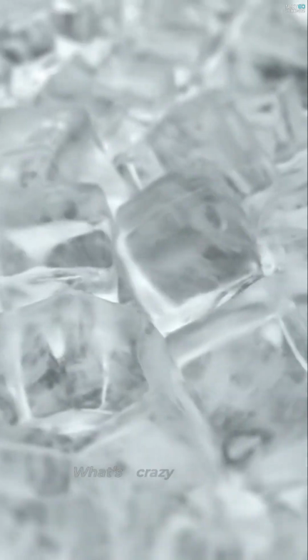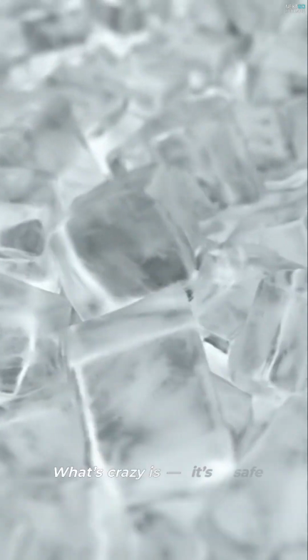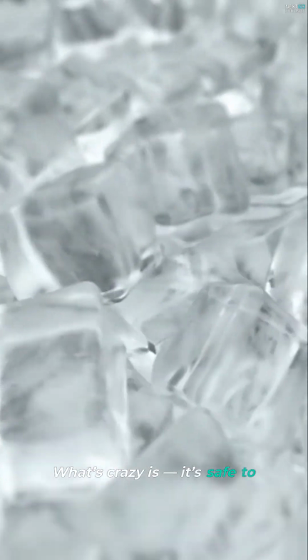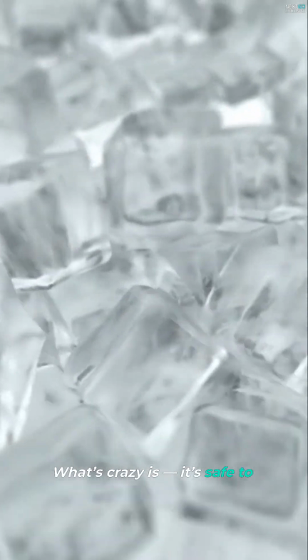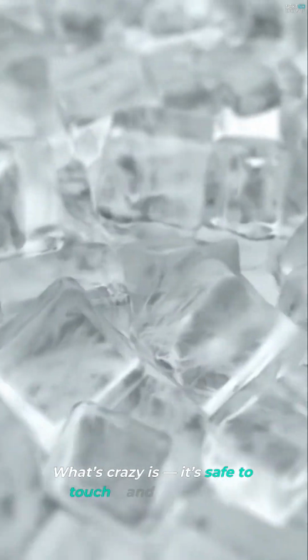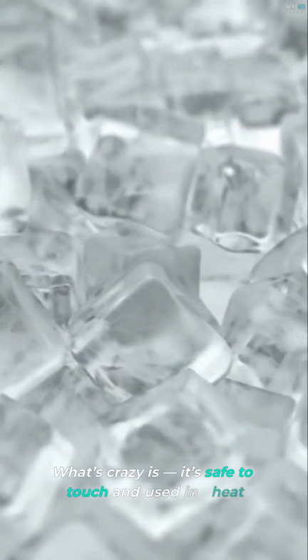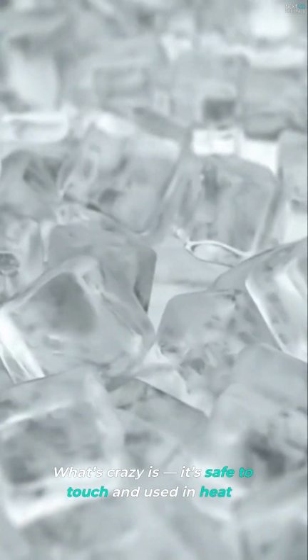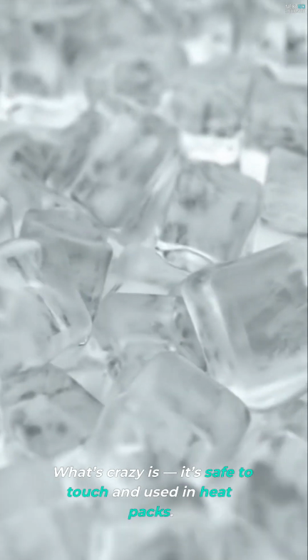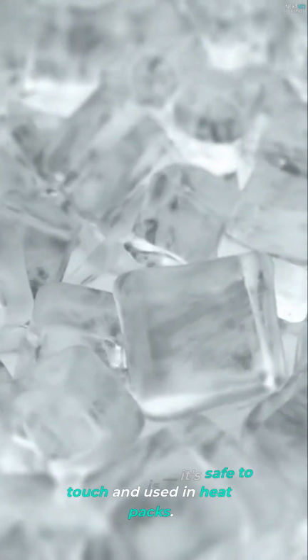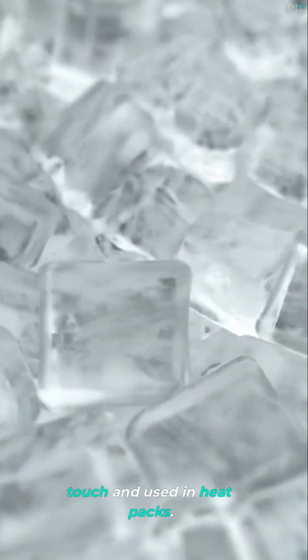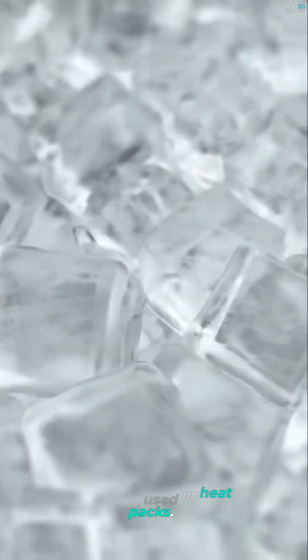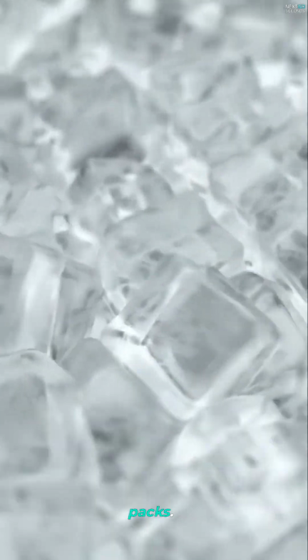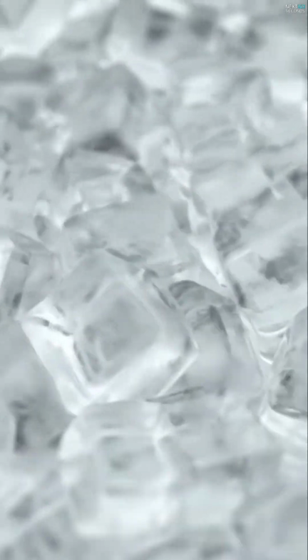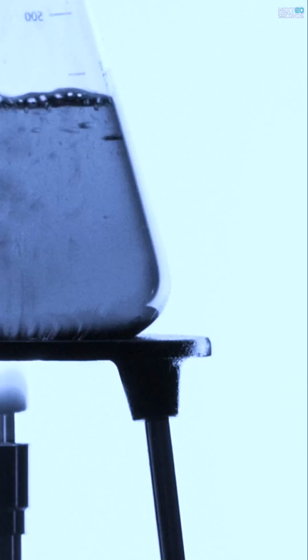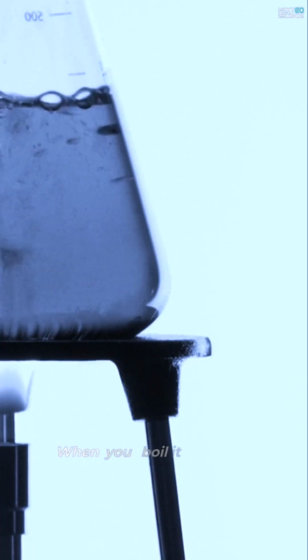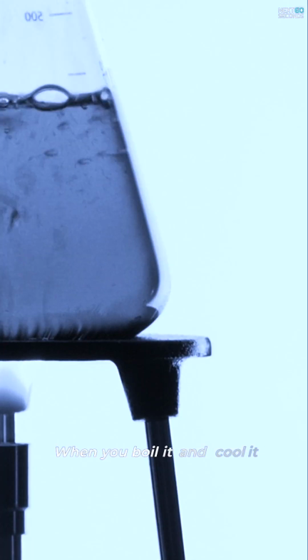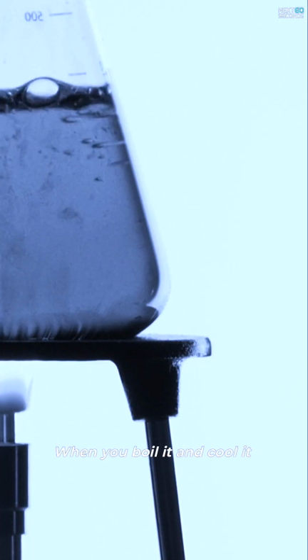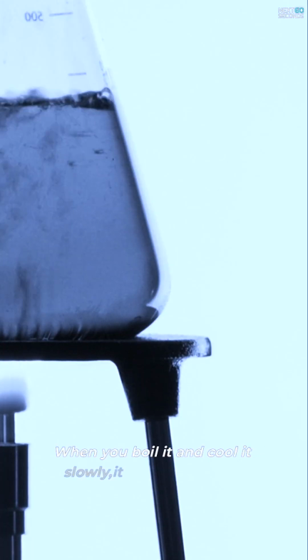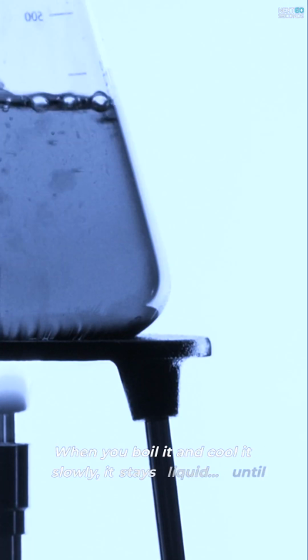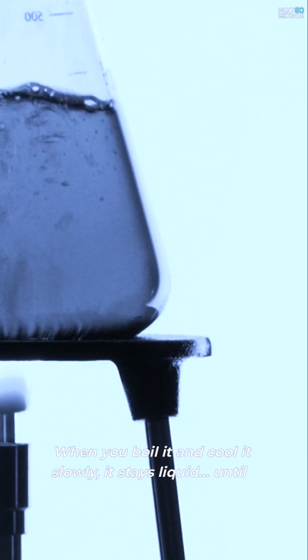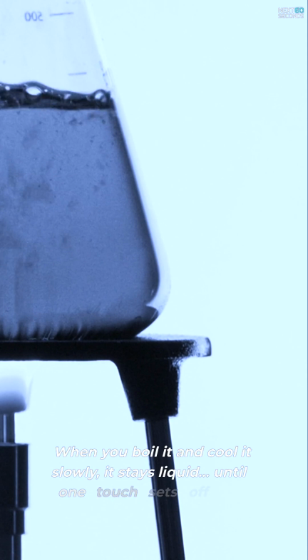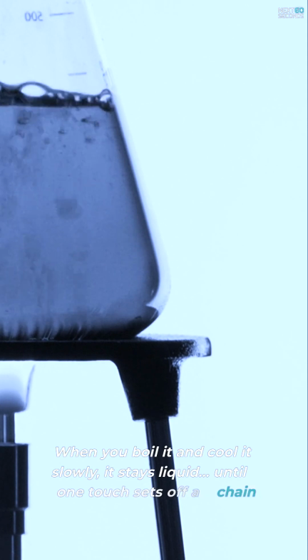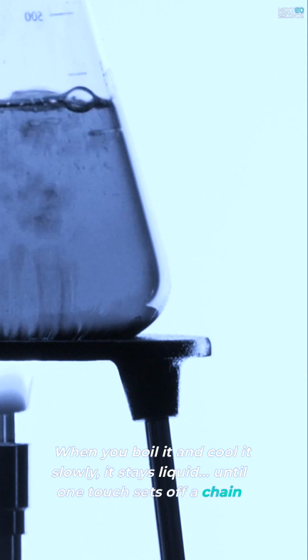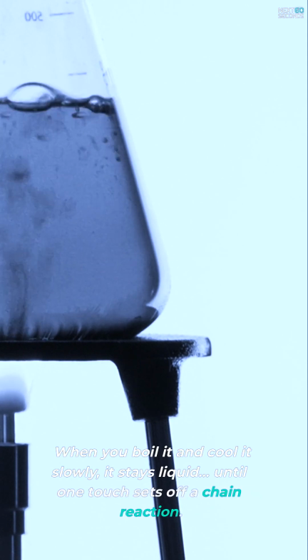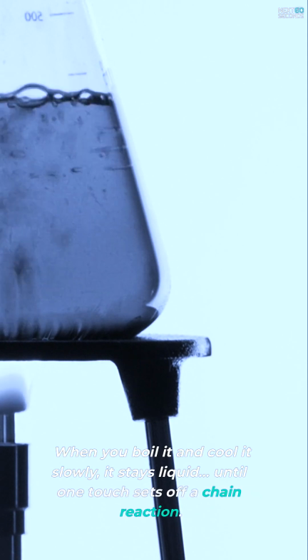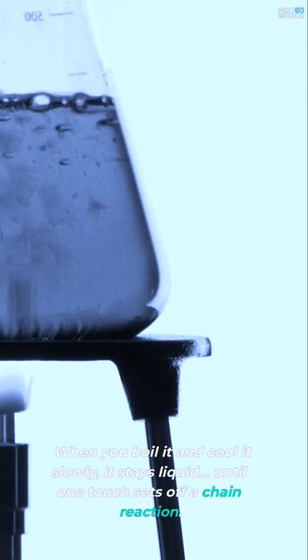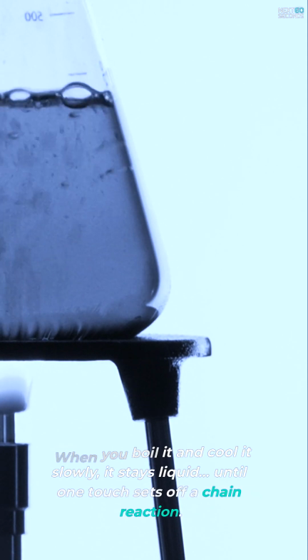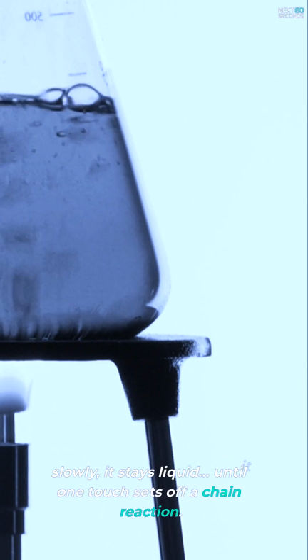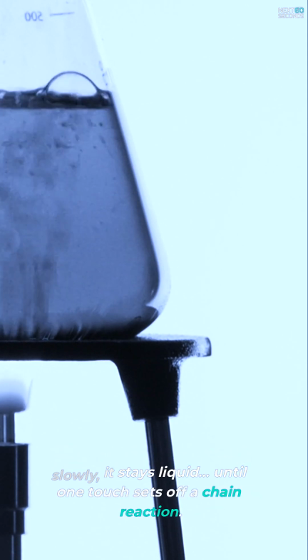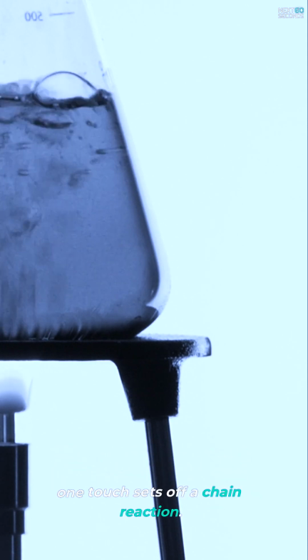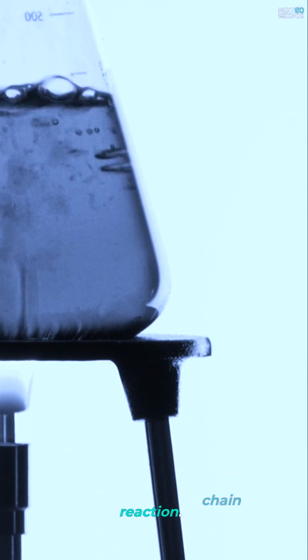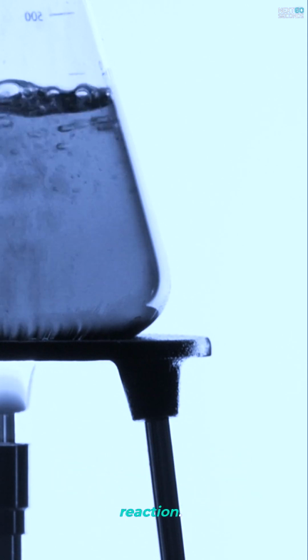What's crazy is it's safe to touch and used in heat packs. When you boil it and cool it slowly, it stays liquid until one touch sets off a chain reaction.